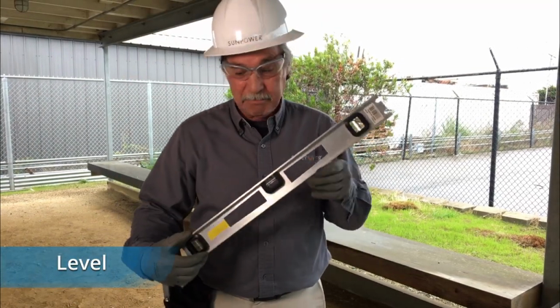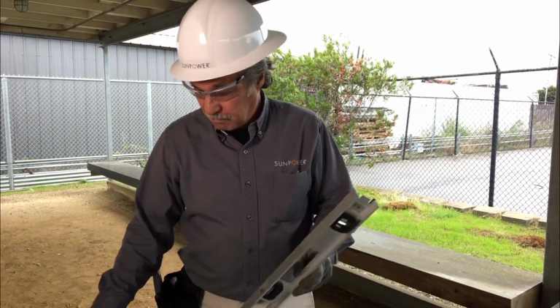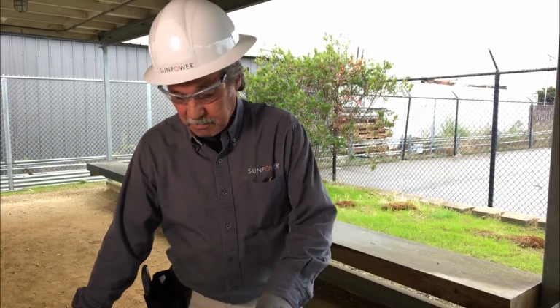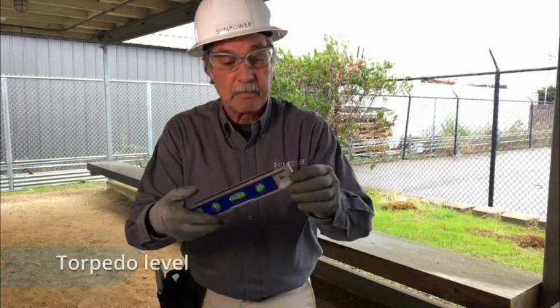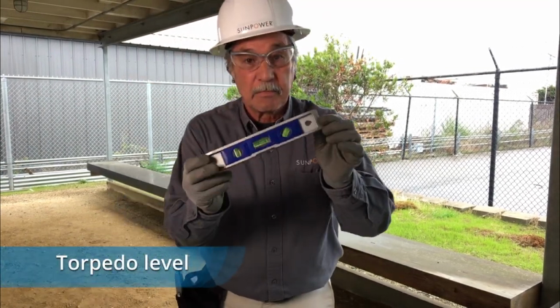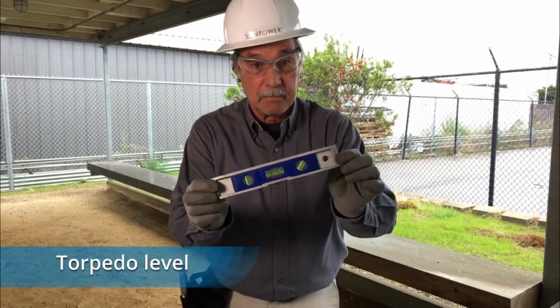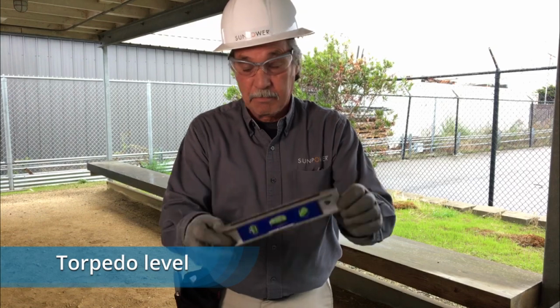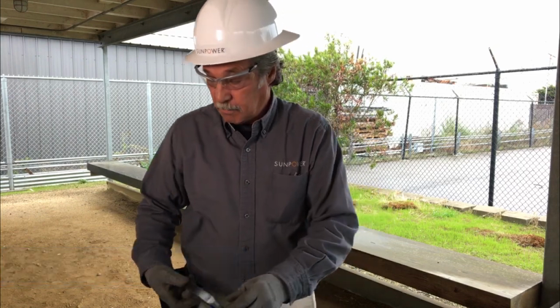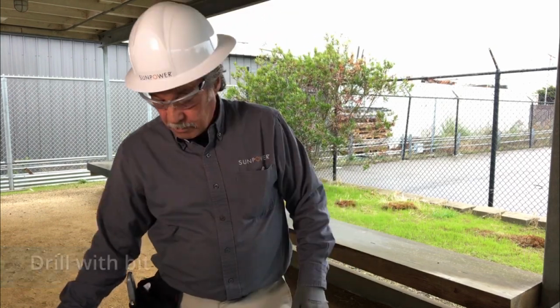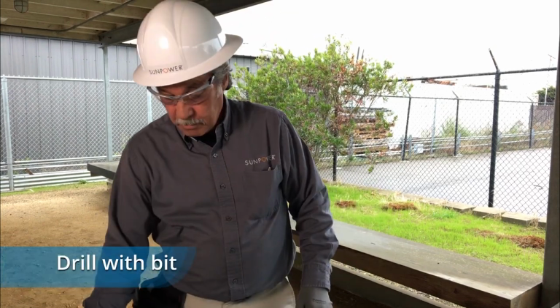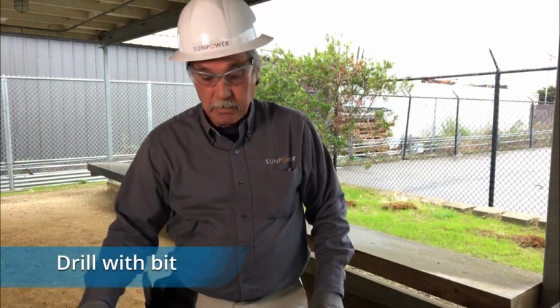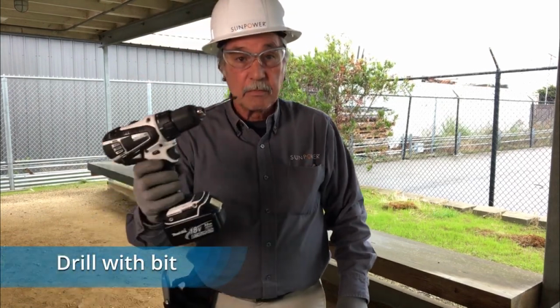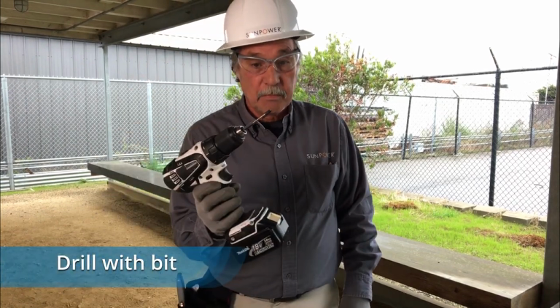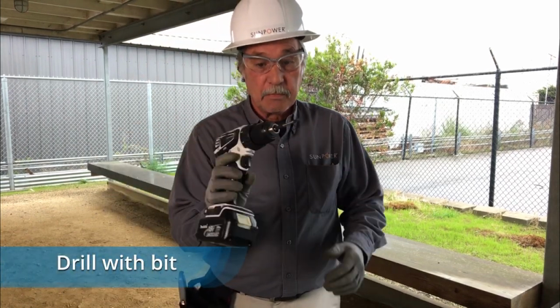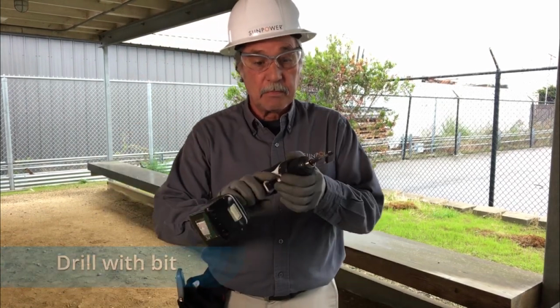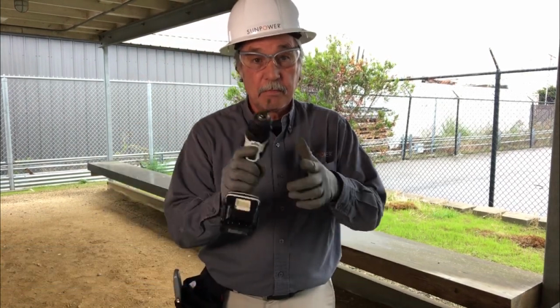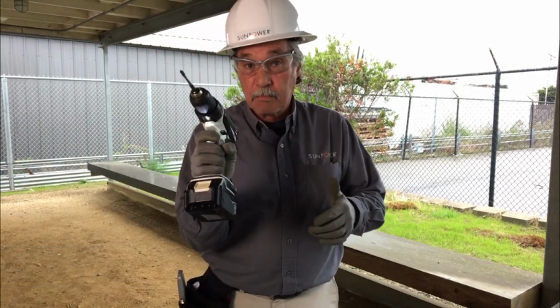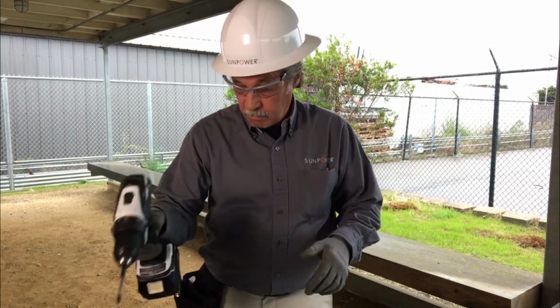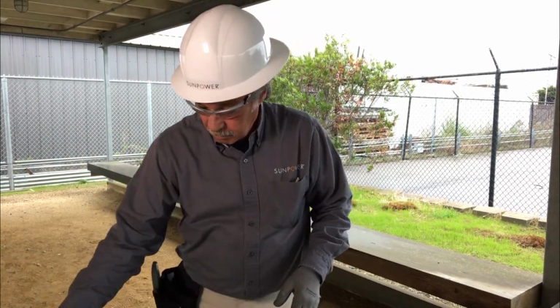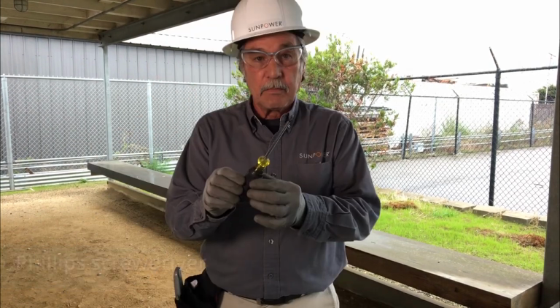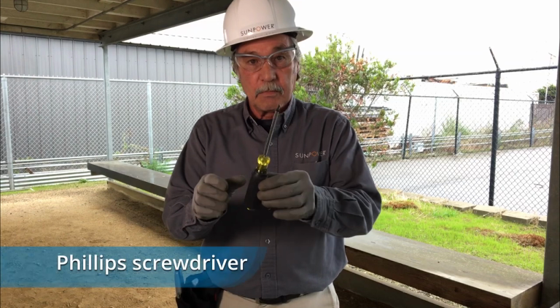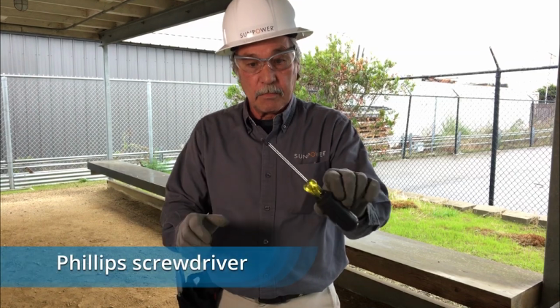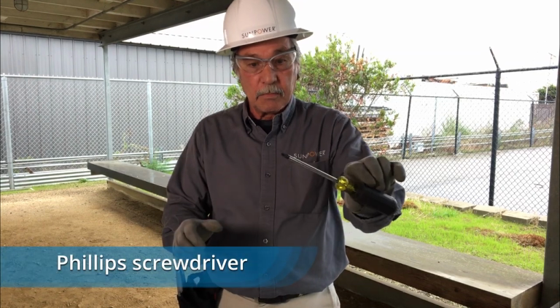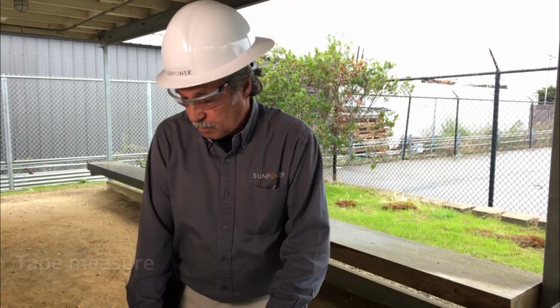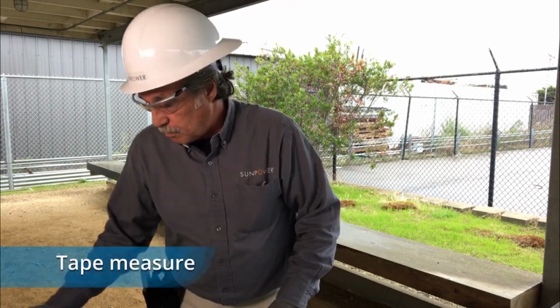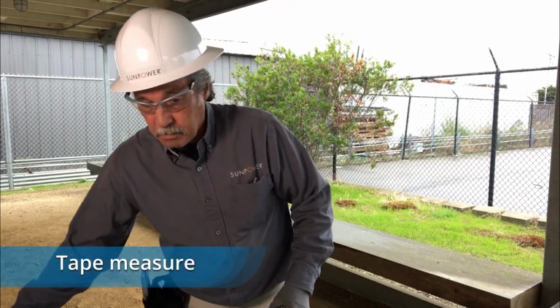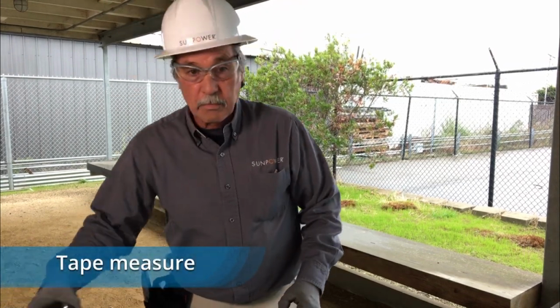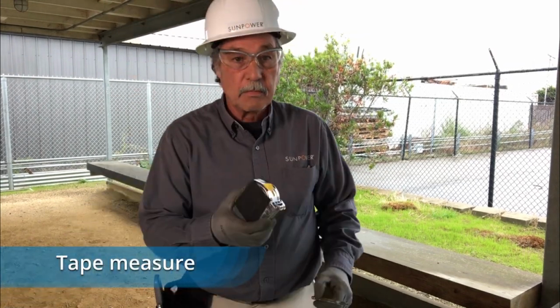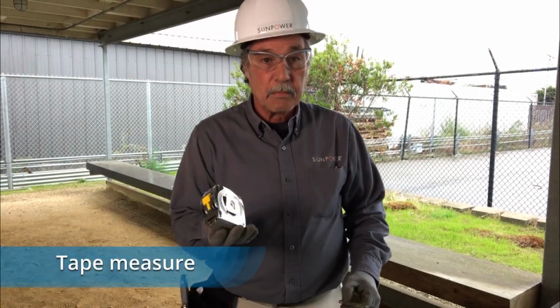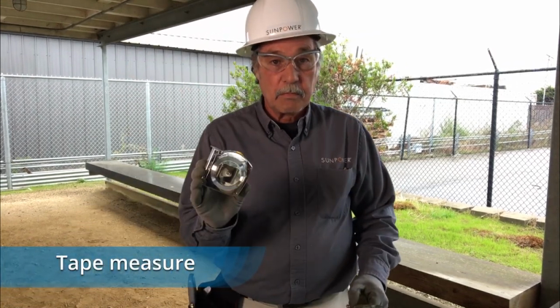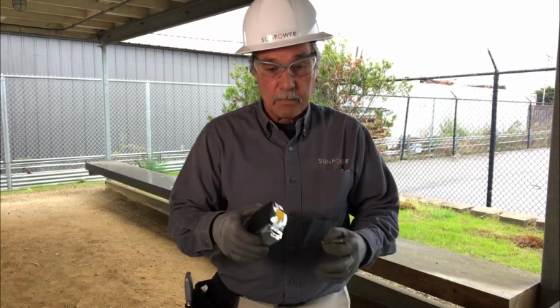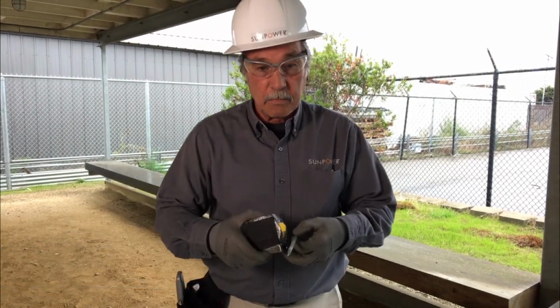You'll also need a level, a torpedo level, a drill with a bit that supports your wall type and installation hardware, a Phillips screwdriver, tape measure, and pencil.